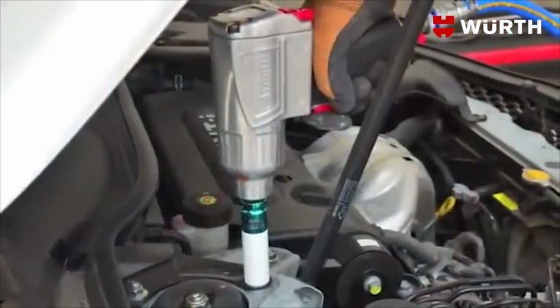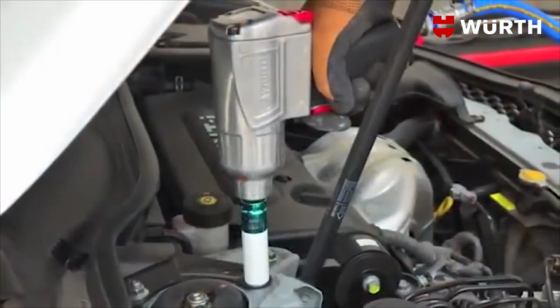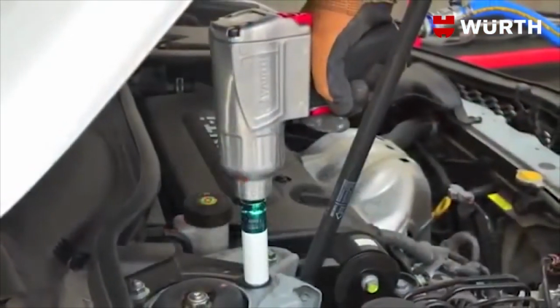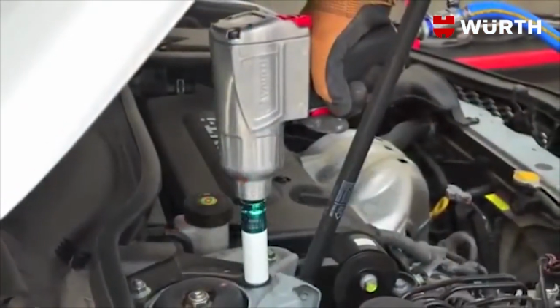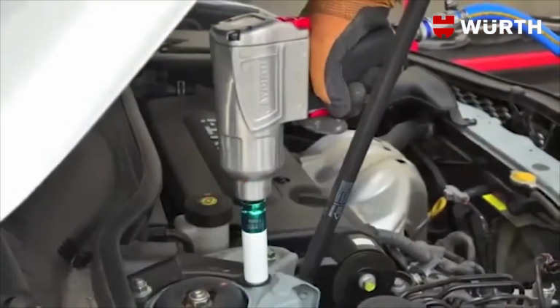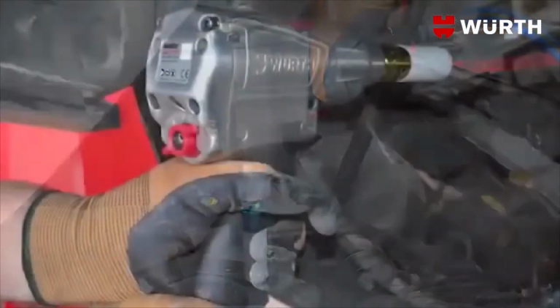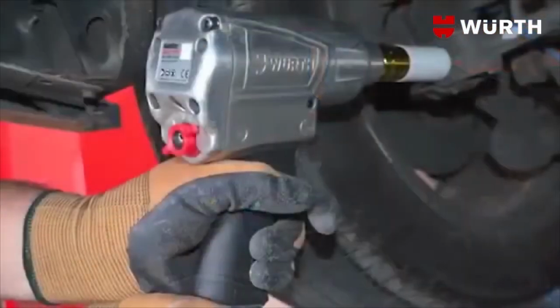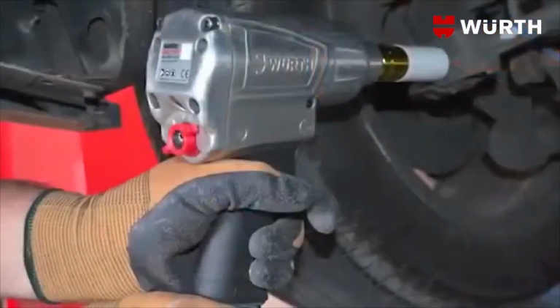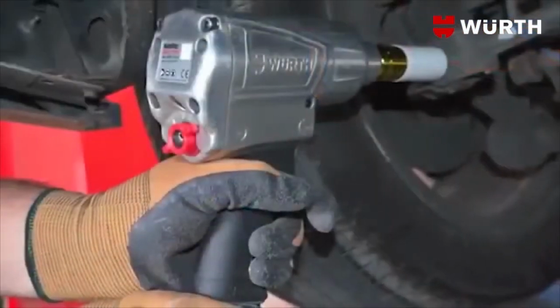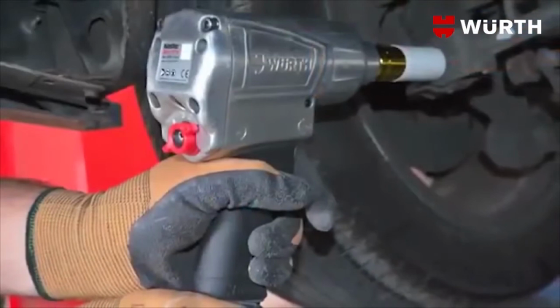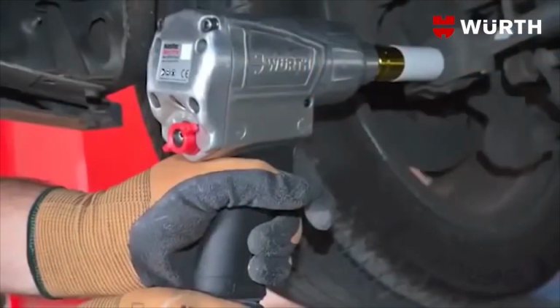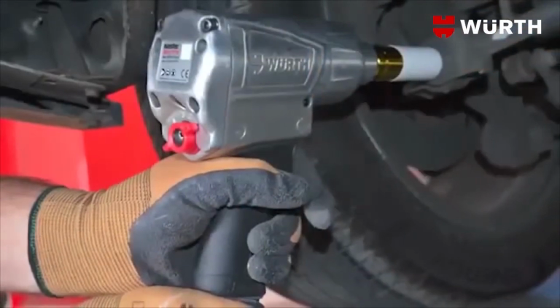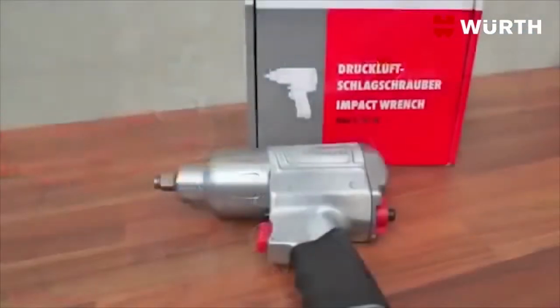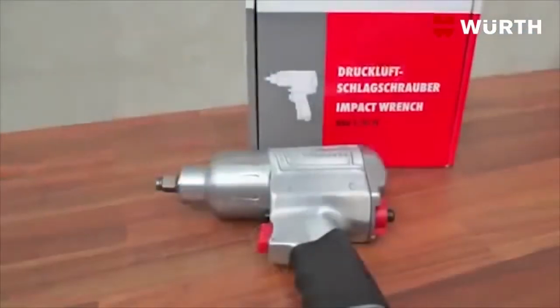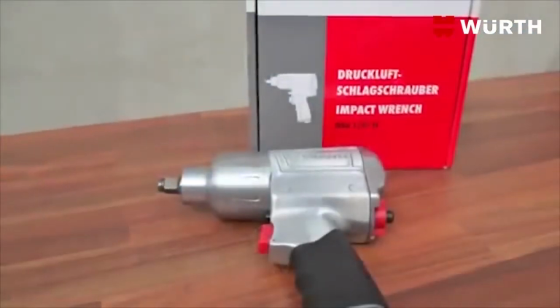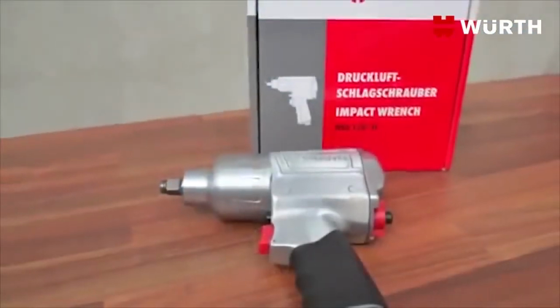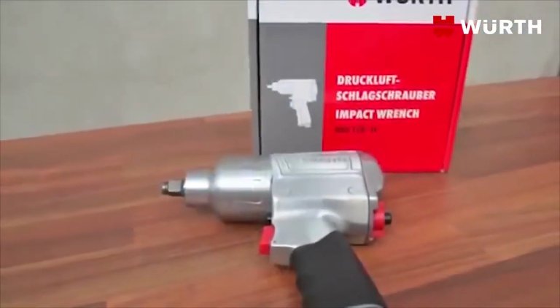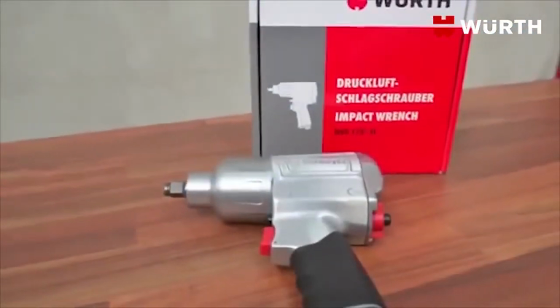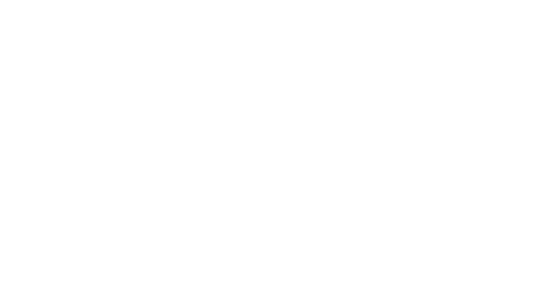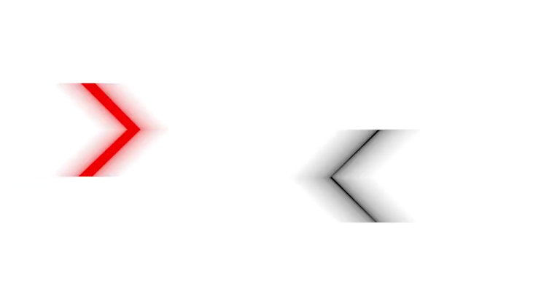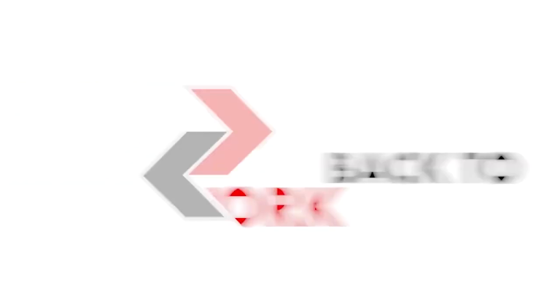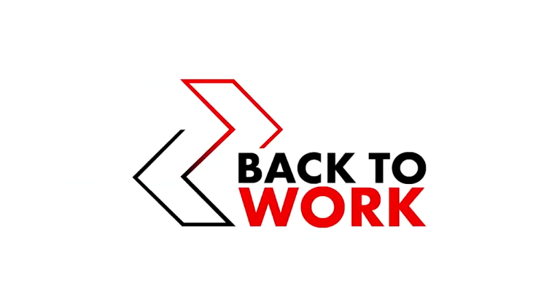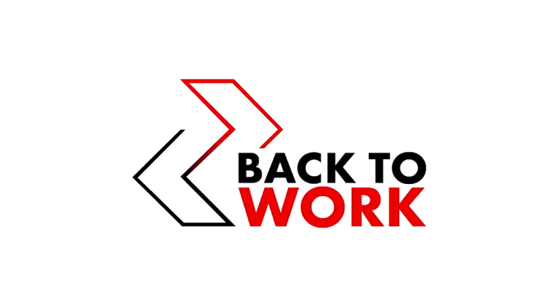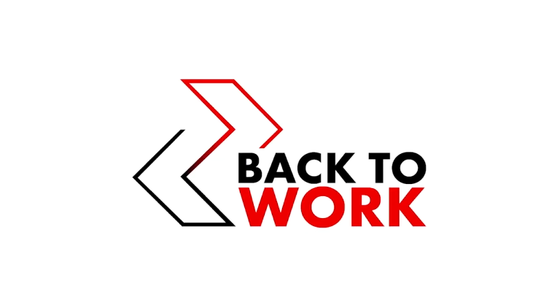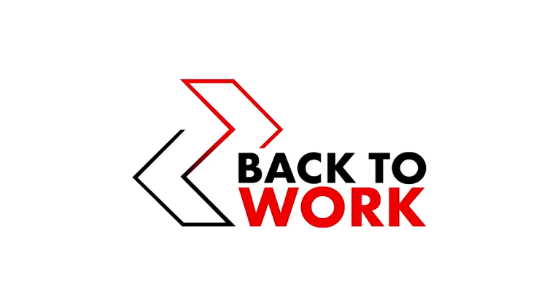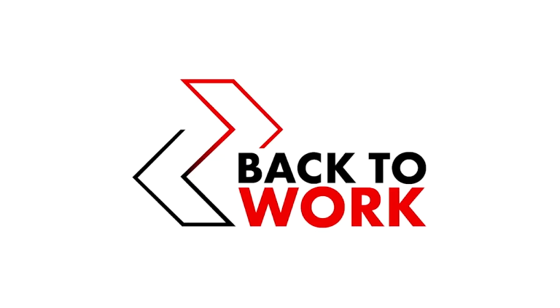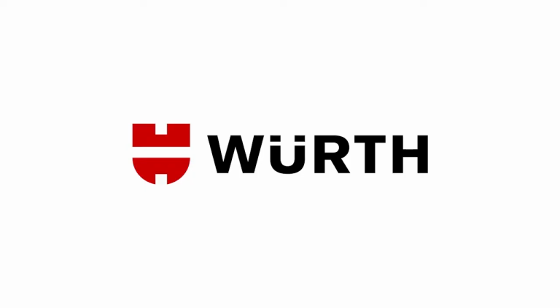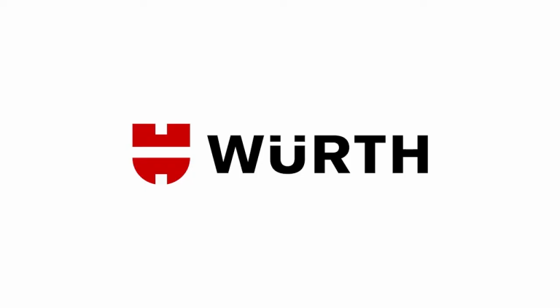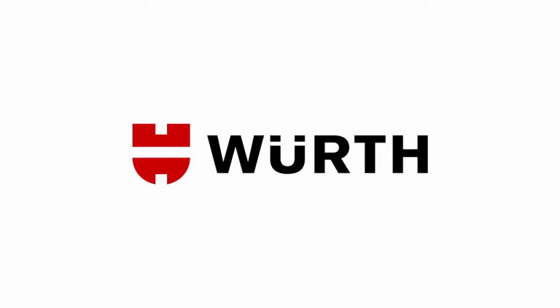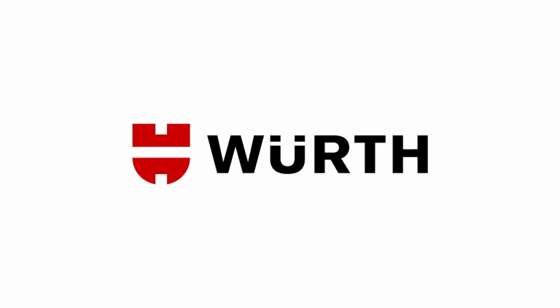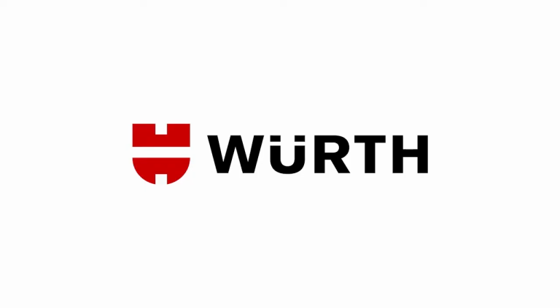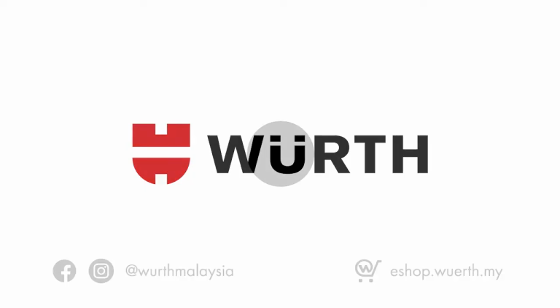The Worth Half-Inch Standard Duty Impact Wrench with alloy housing is the performance option.